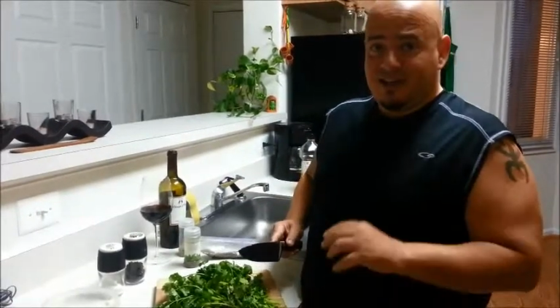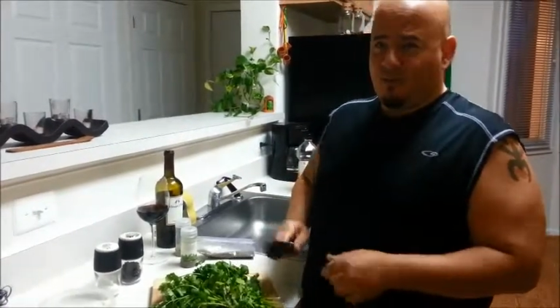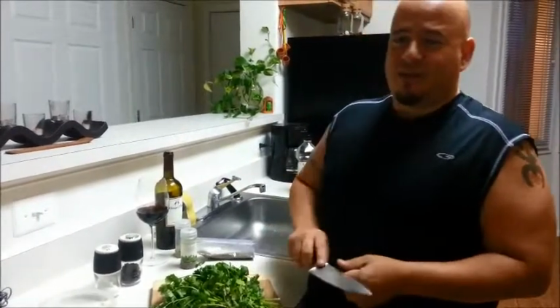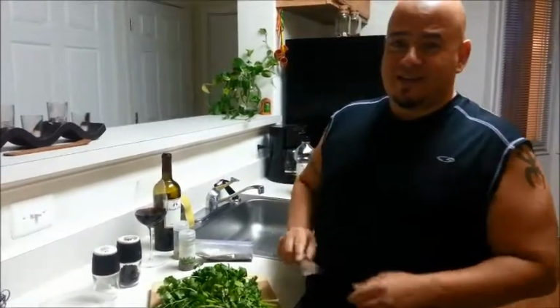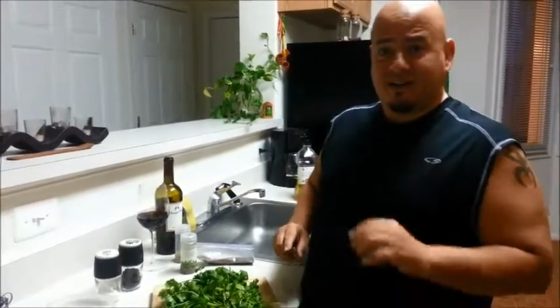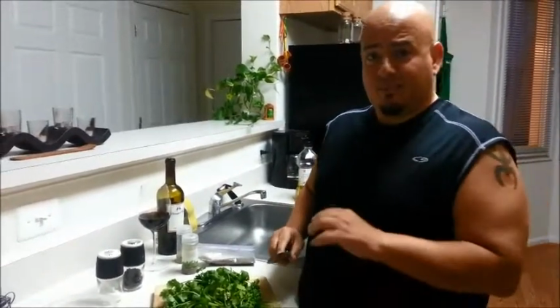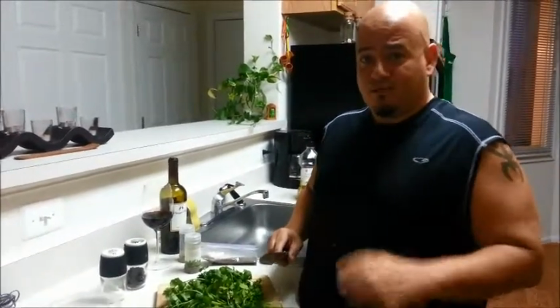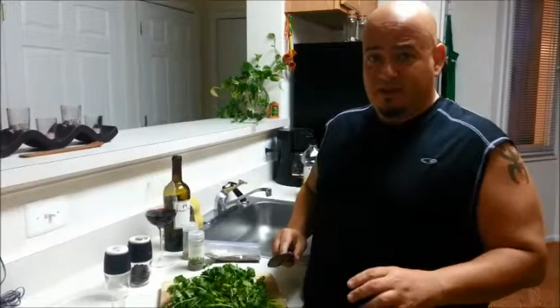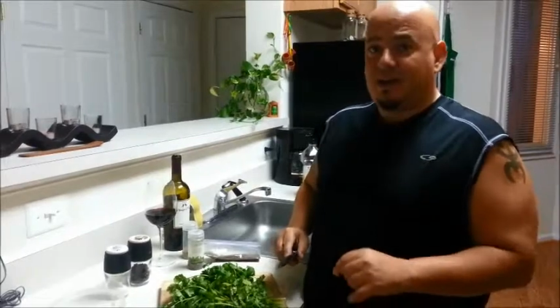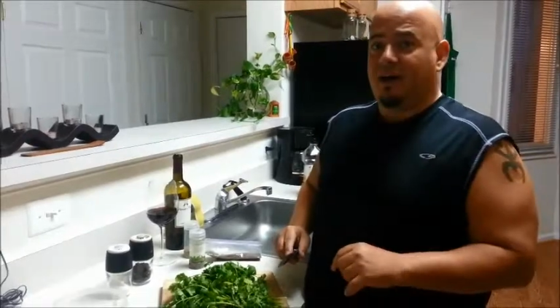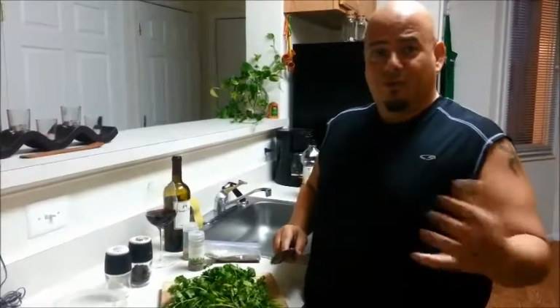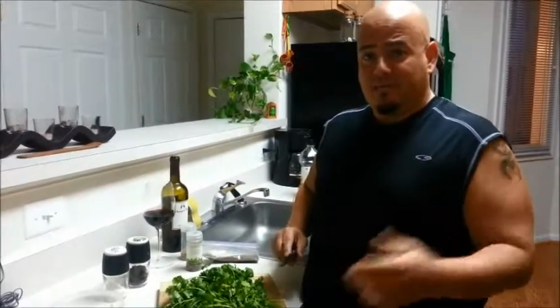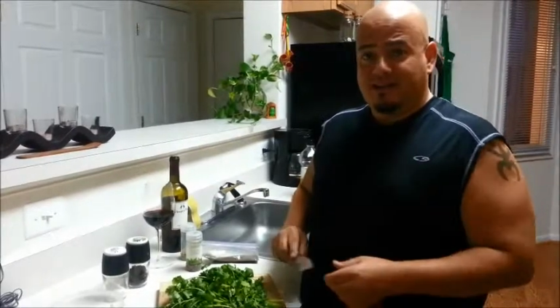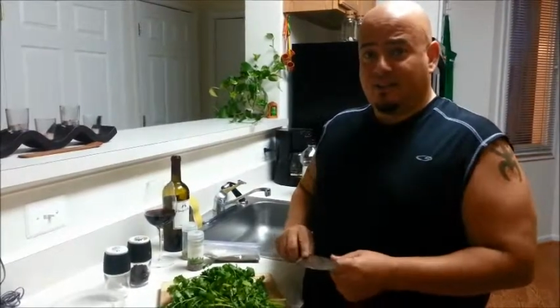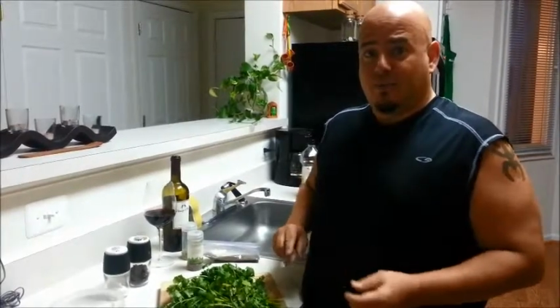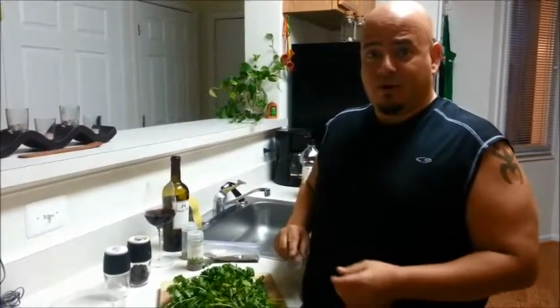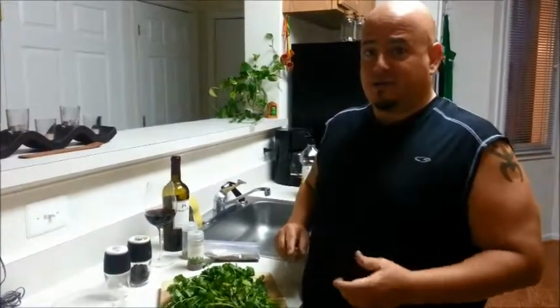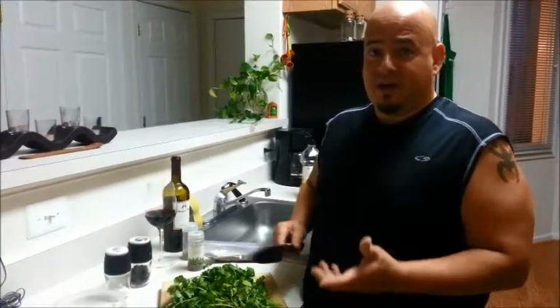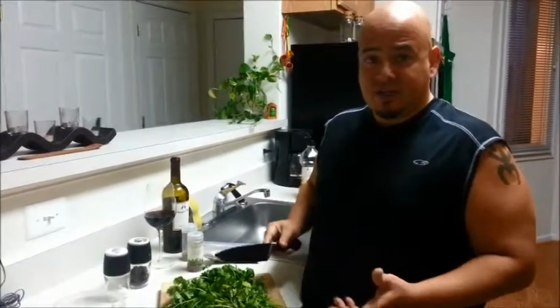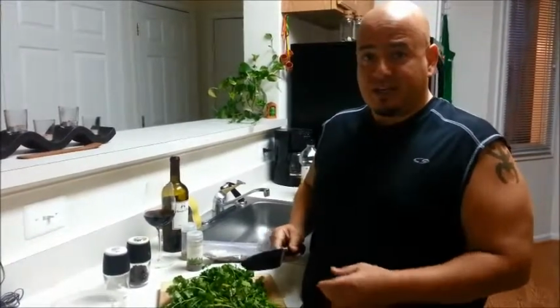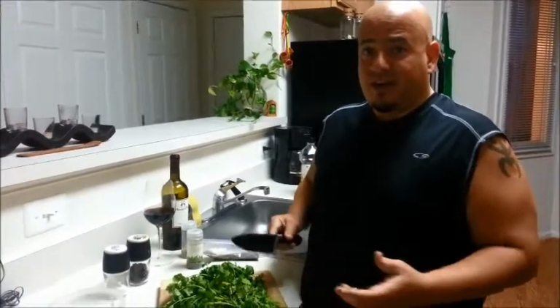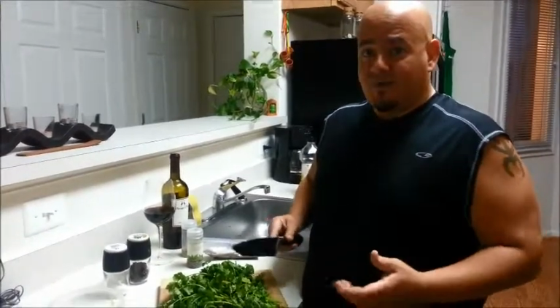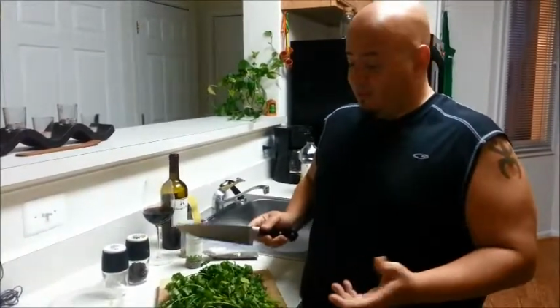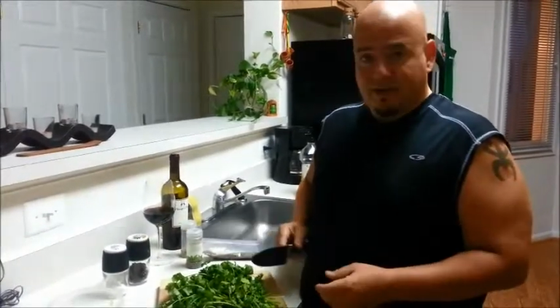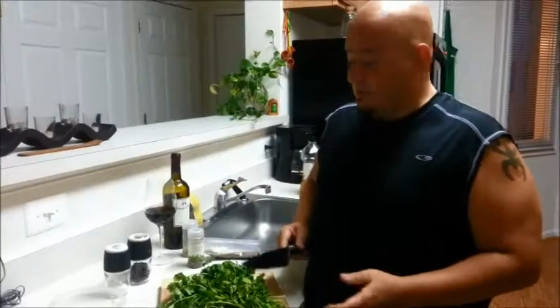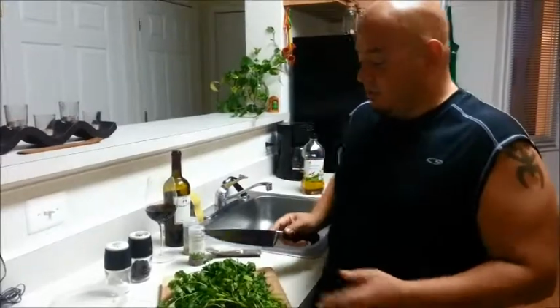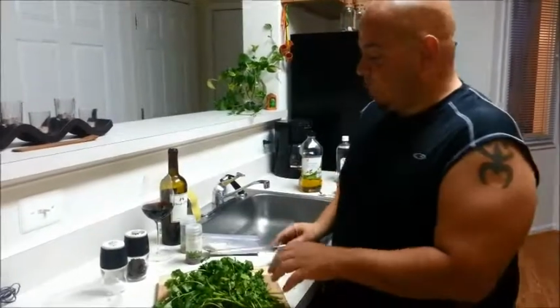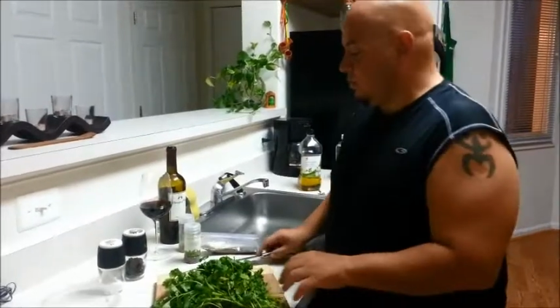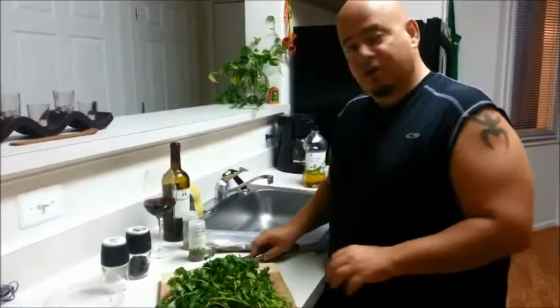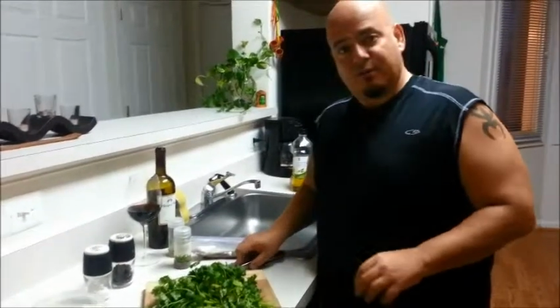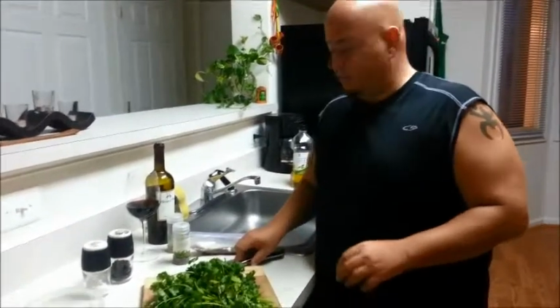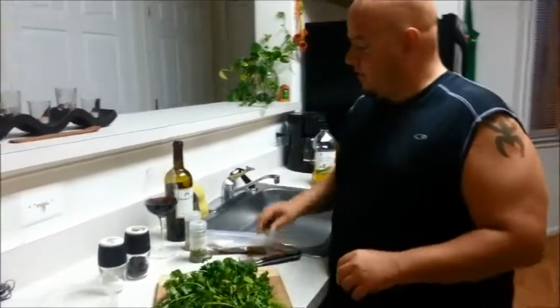It works fantastic on top of red meat. Although Amy likes to eat it with pork and we've had it with chicken, I think red meat is the best. So what you want to do is you want to start off with some ingredients.